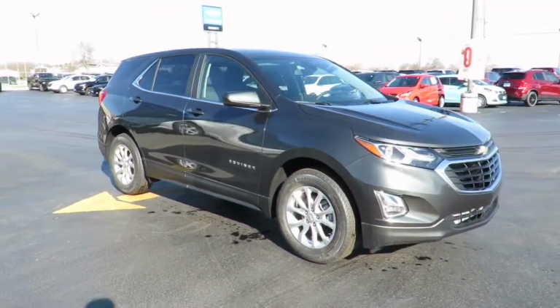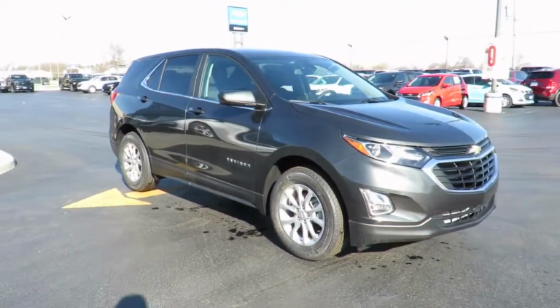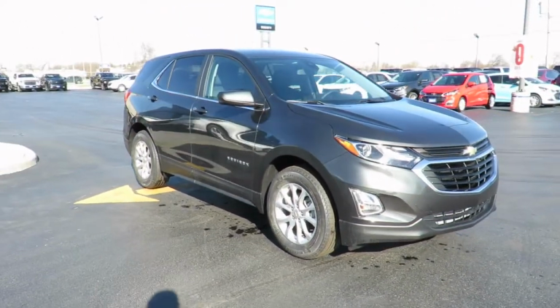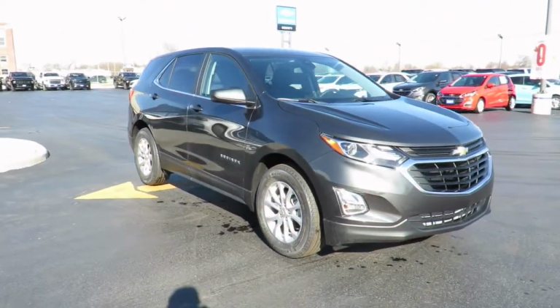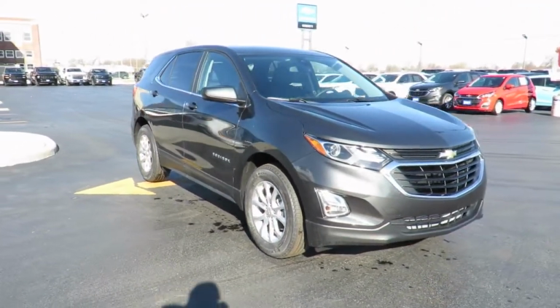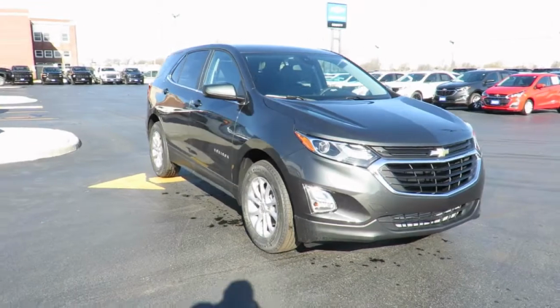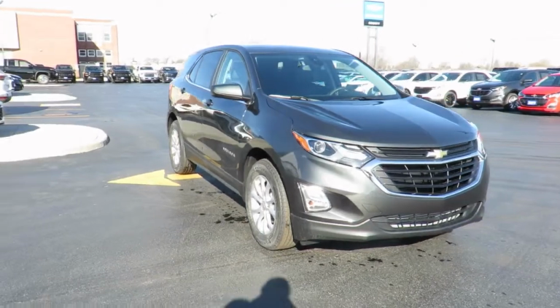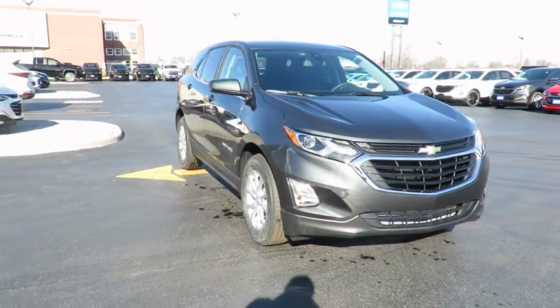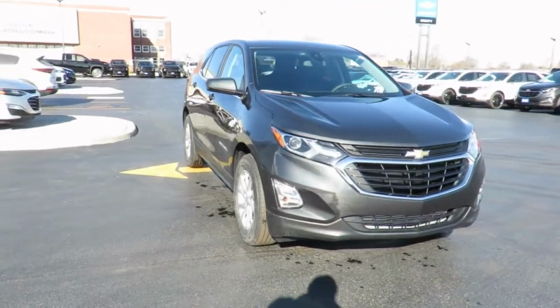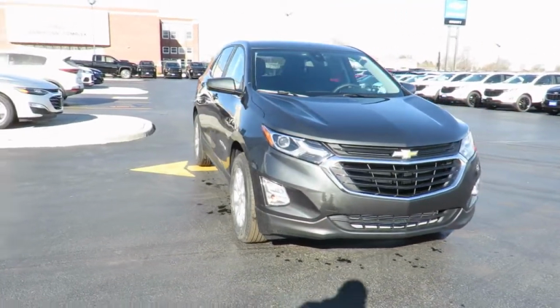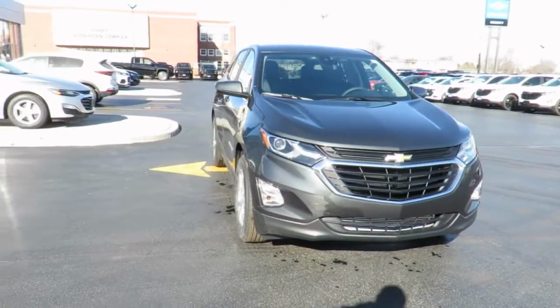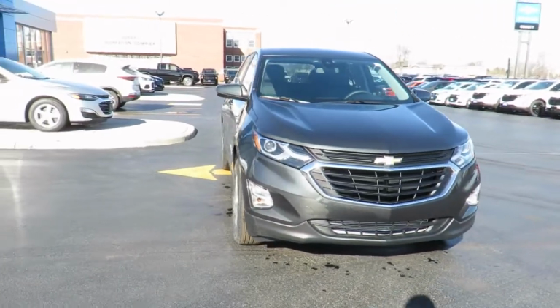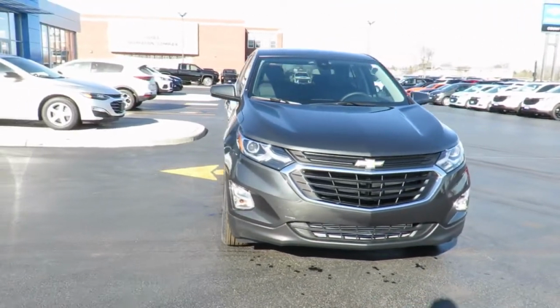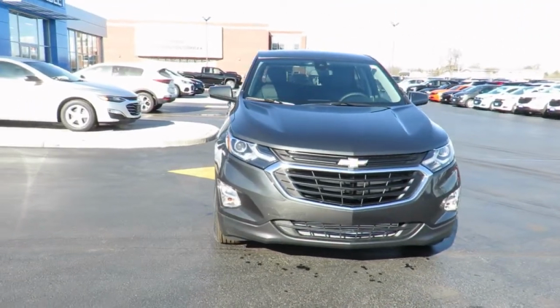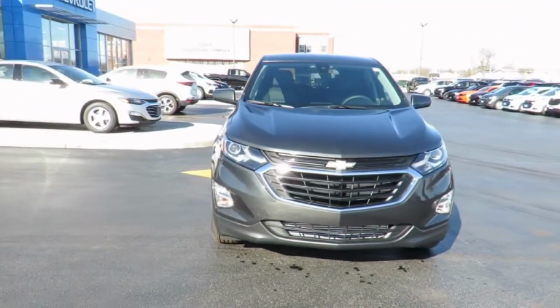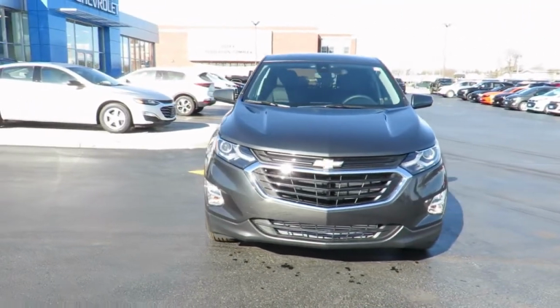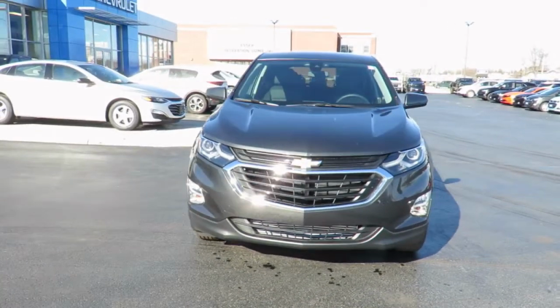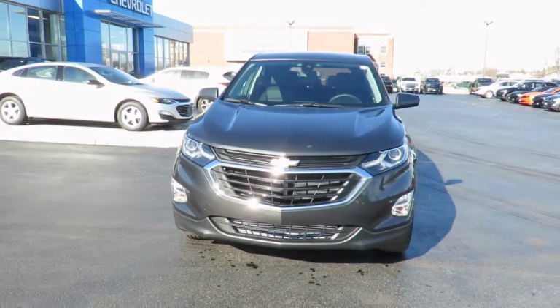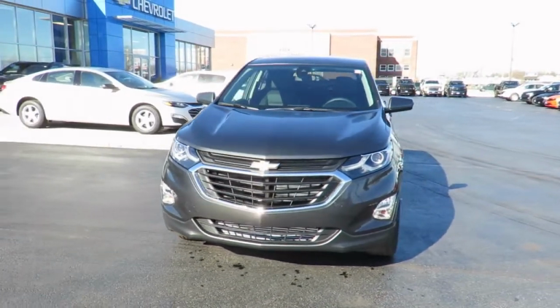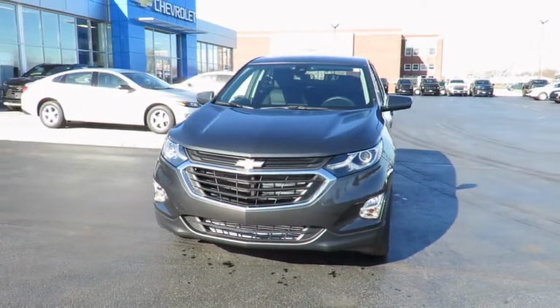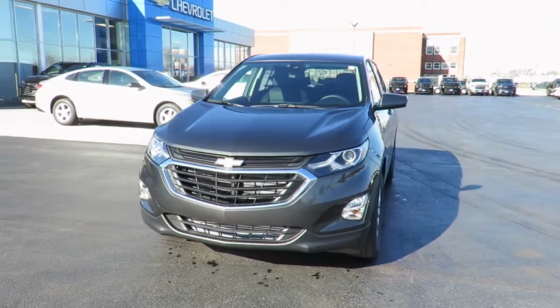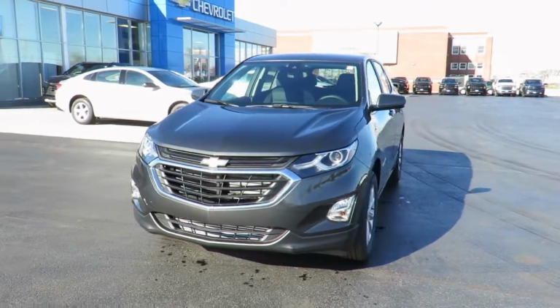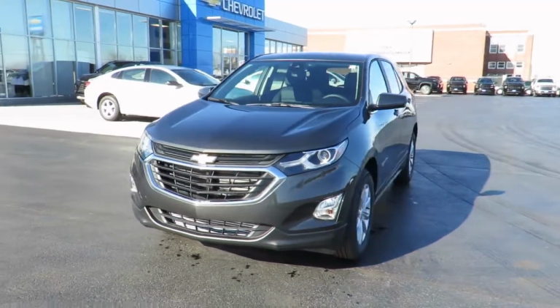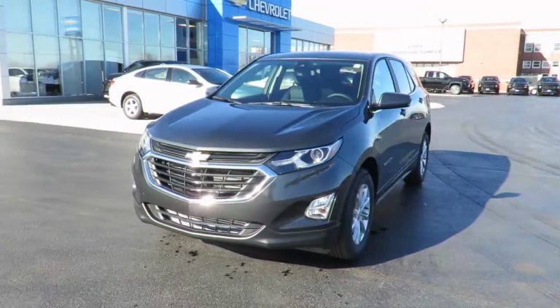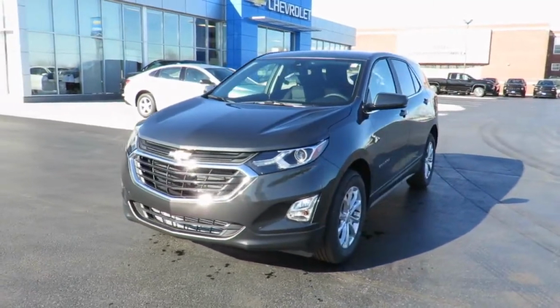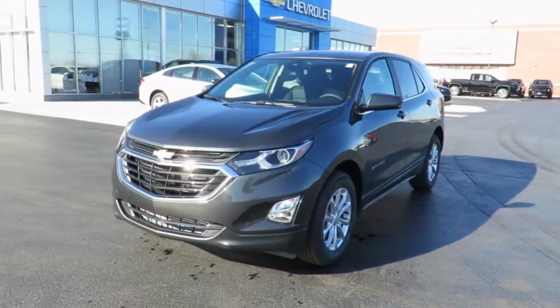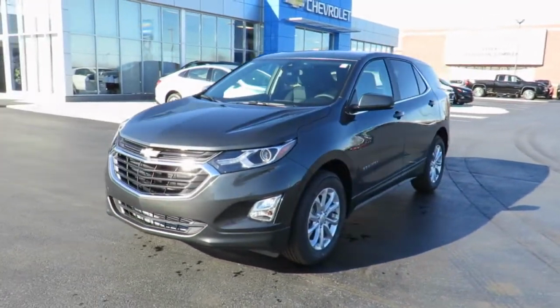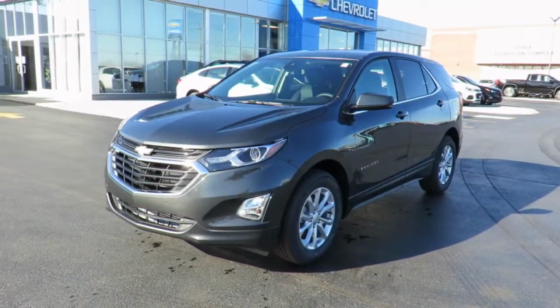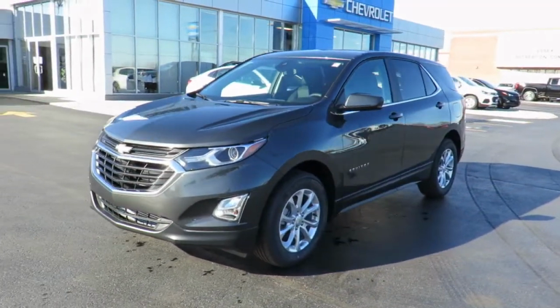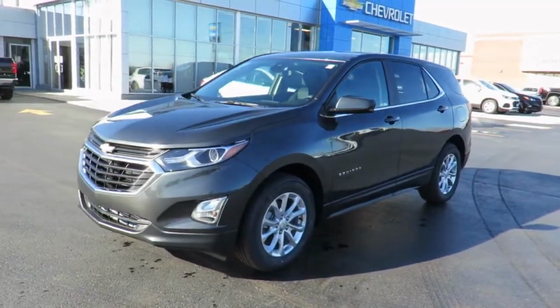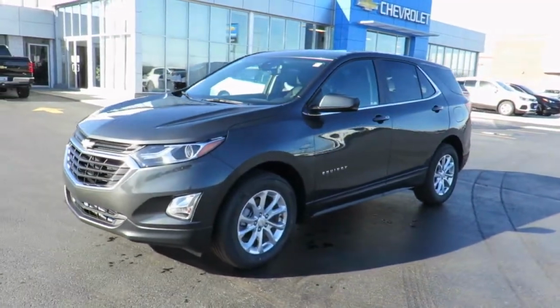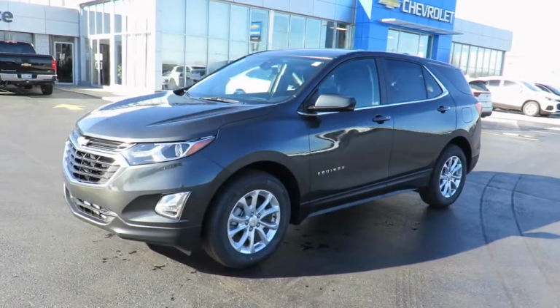In addition, all new vehicles are backed by the GM three-year 60,000 kilometer new vehicle limited warranty and a five-year 100,000 kilometer powertrain component limited warranty with roadside assistance.